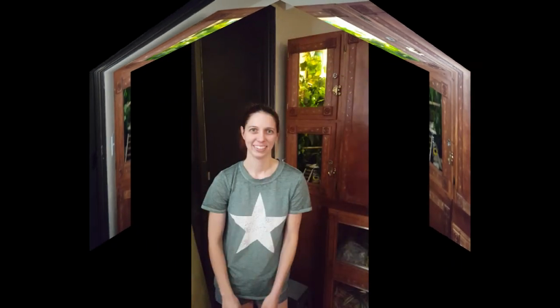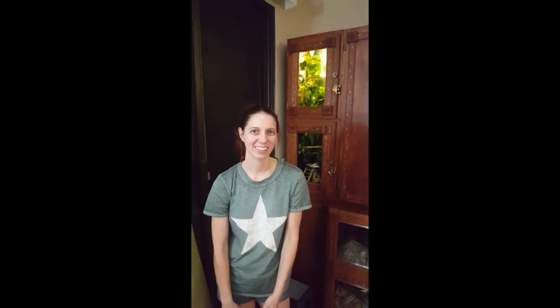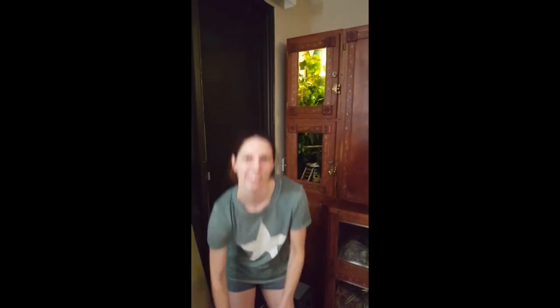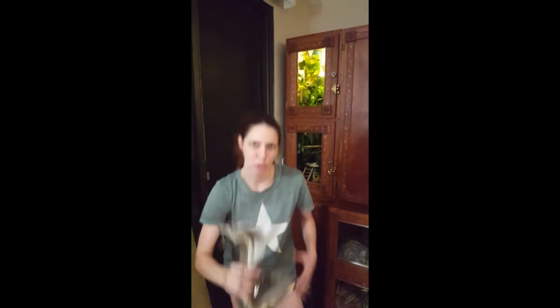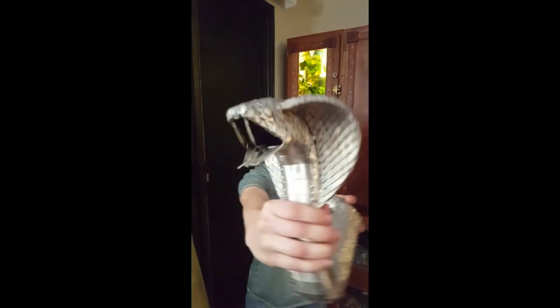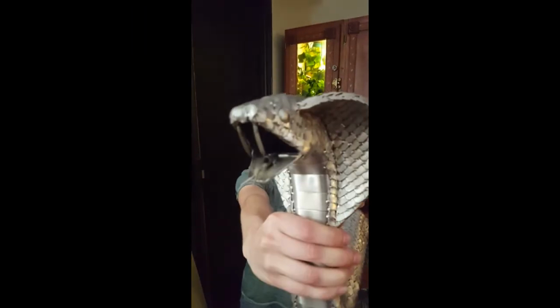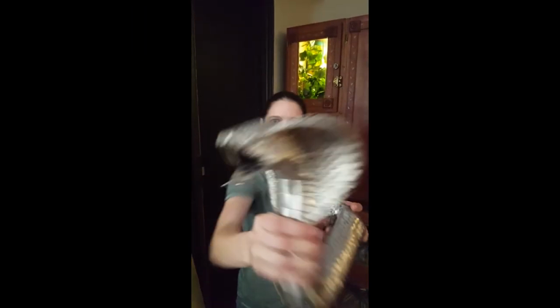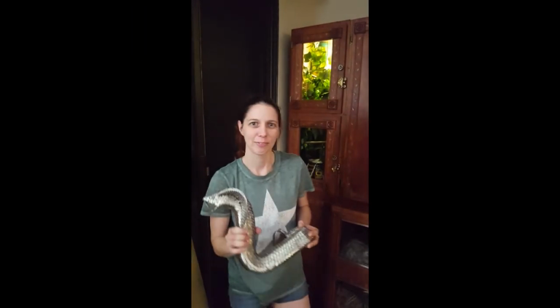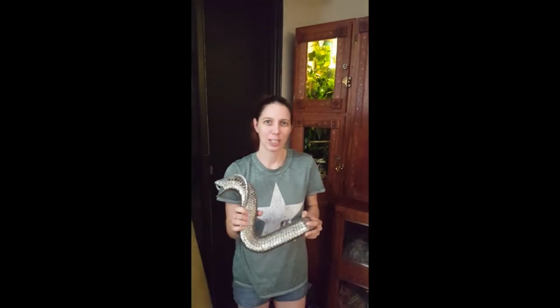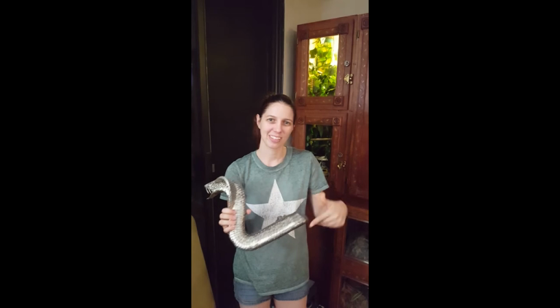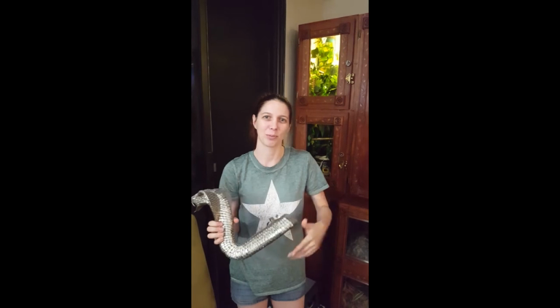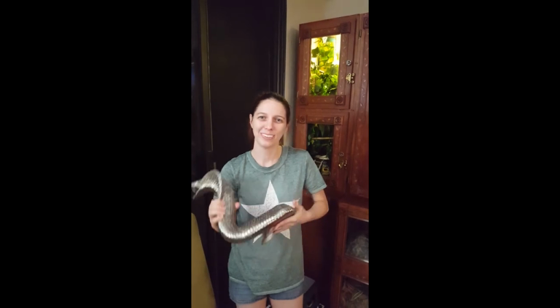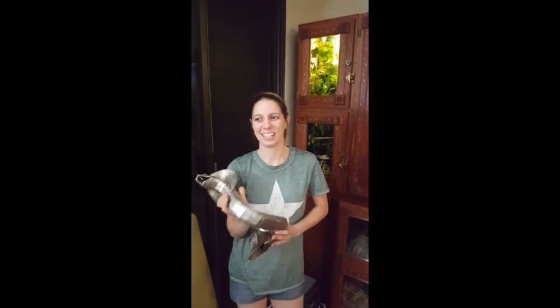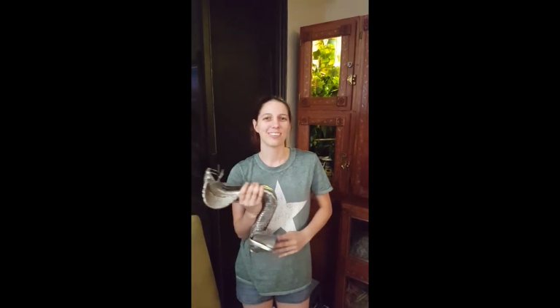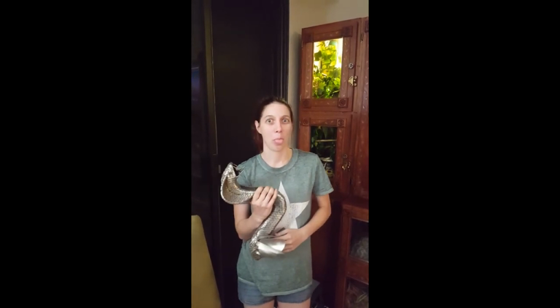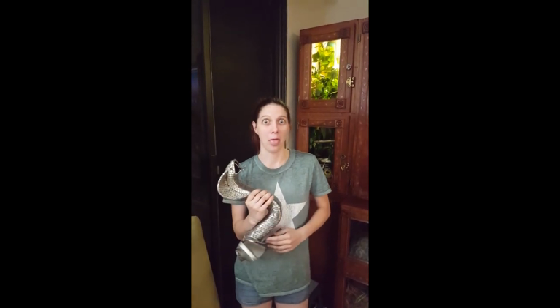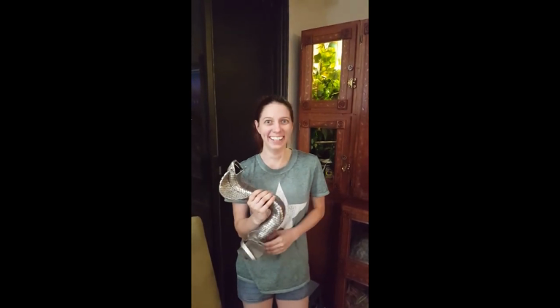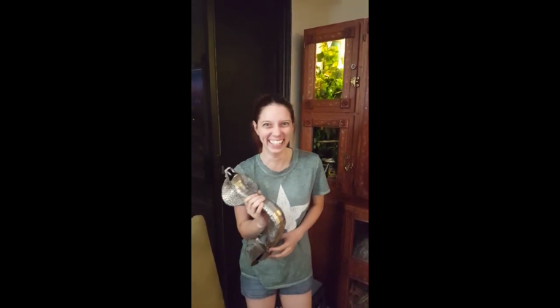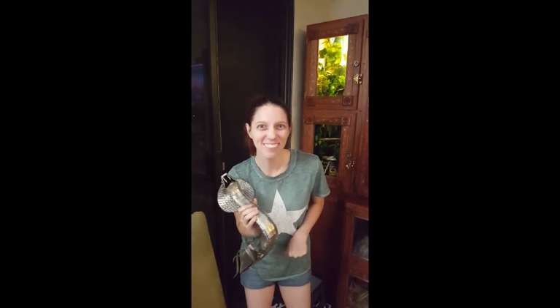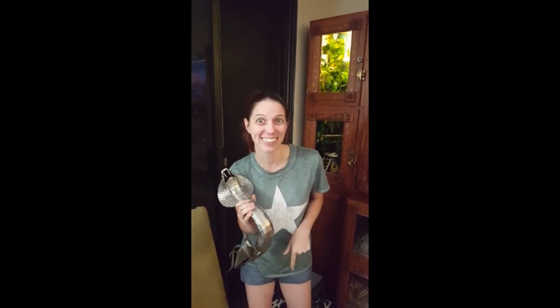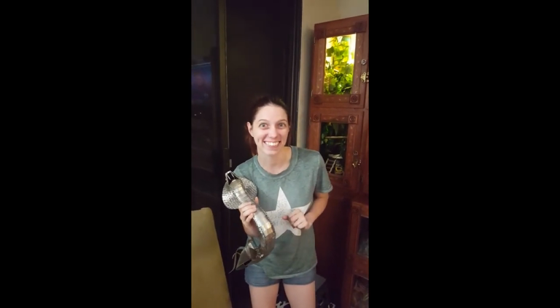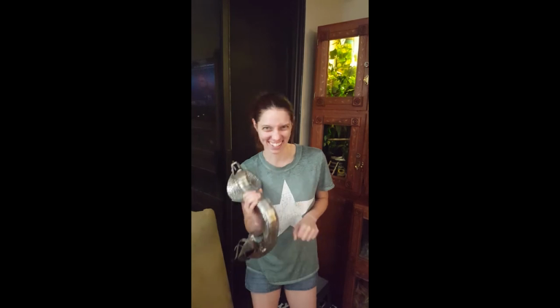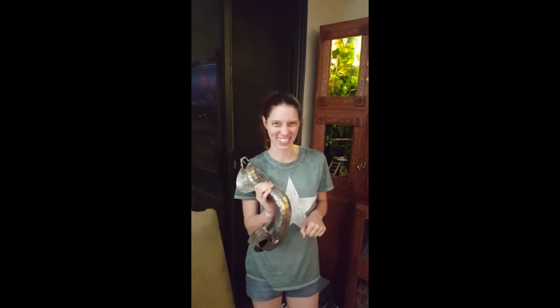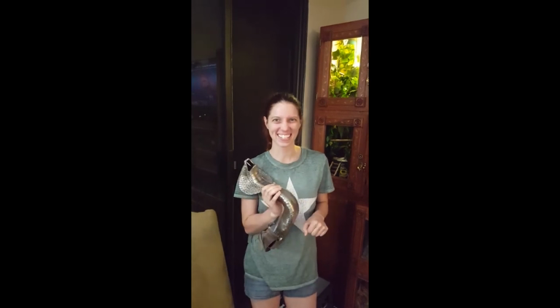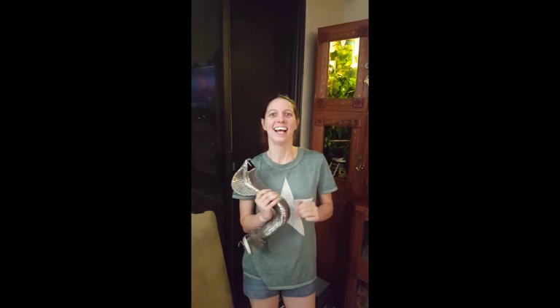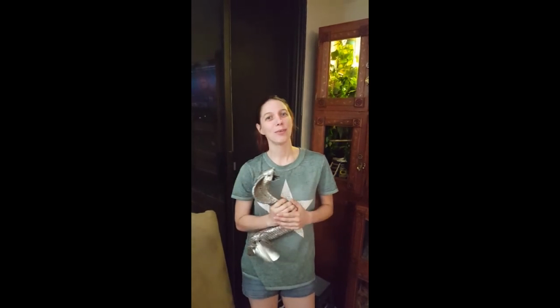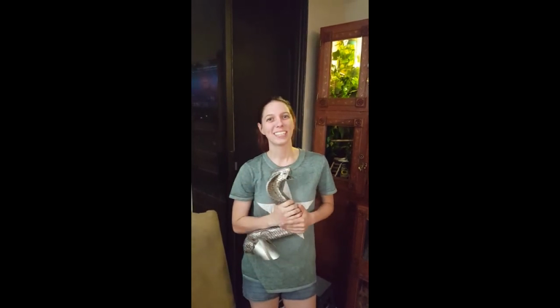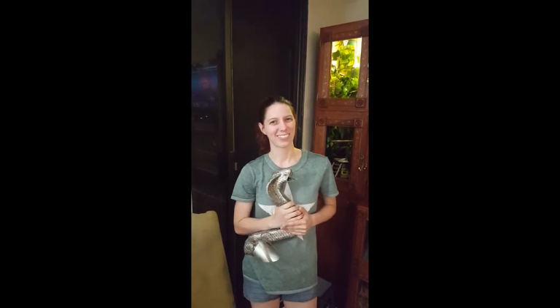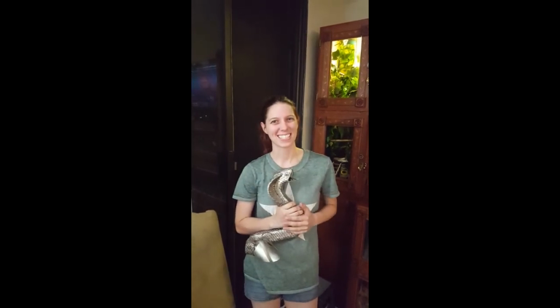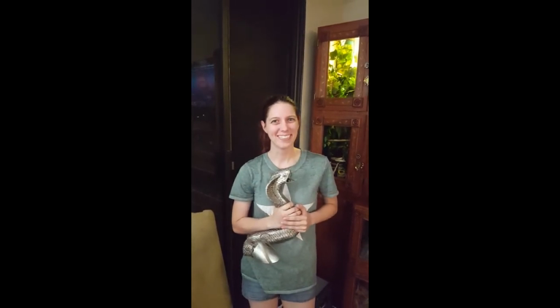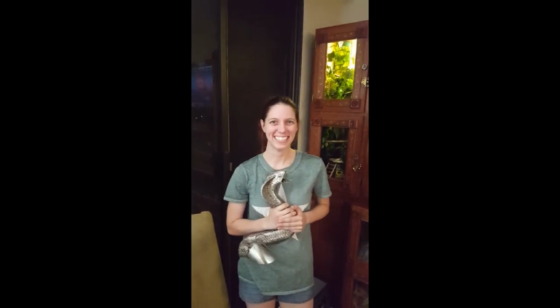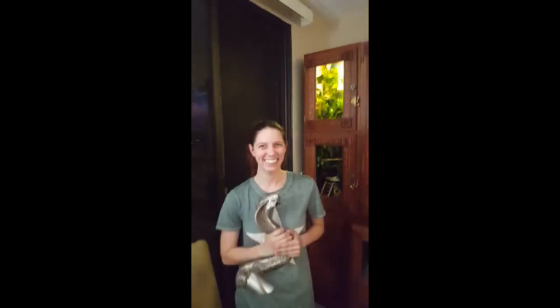If you like the video, hit that like button. If you have any comments, leave them down below. Follow us on Instagram at Talking Serpents, and subscribe for more. We'll see you next time!